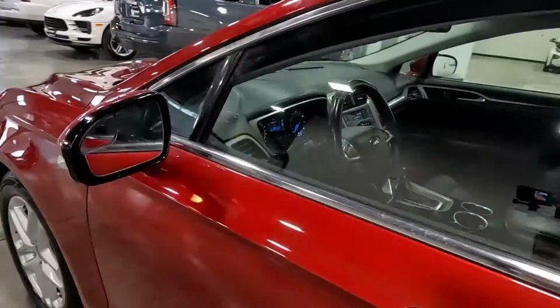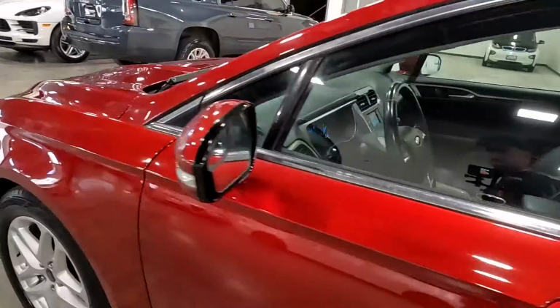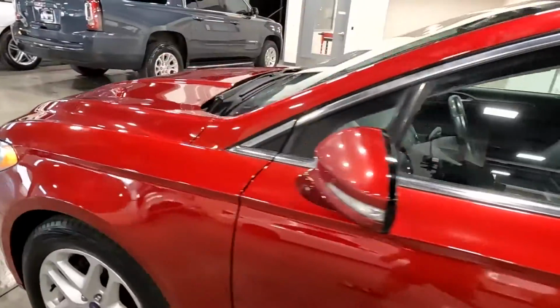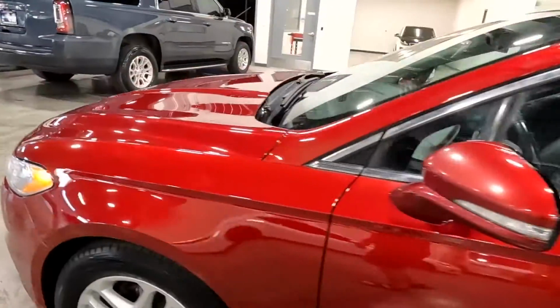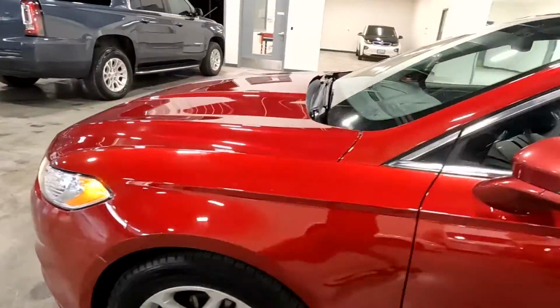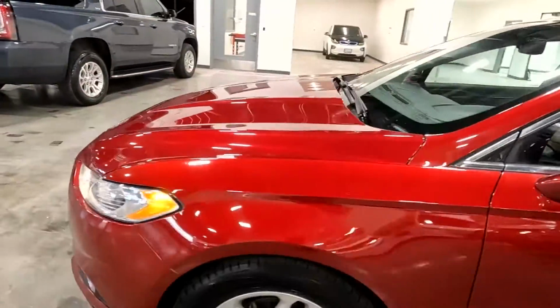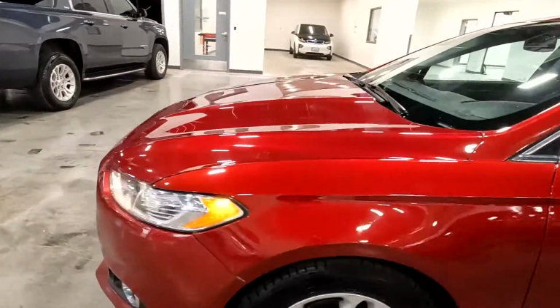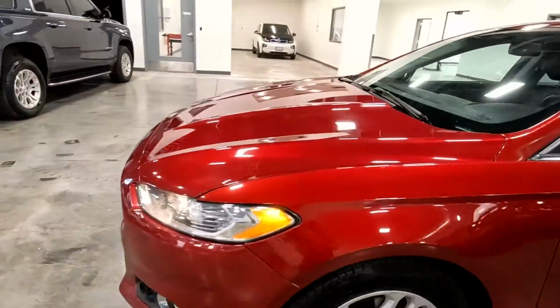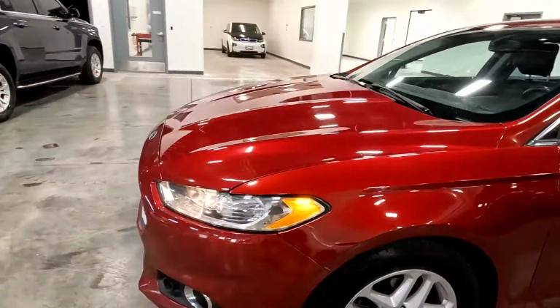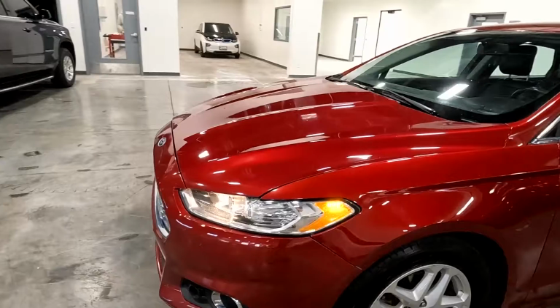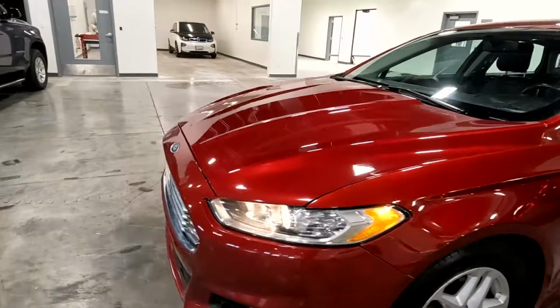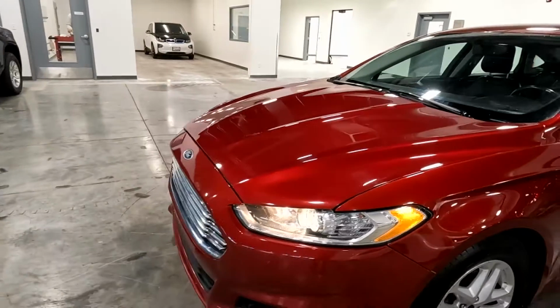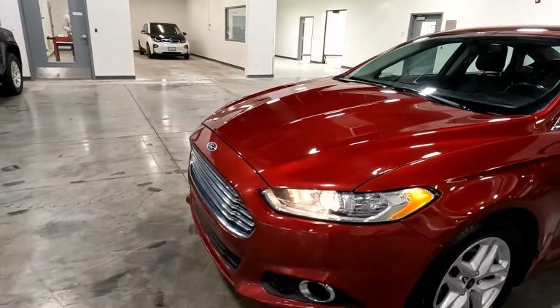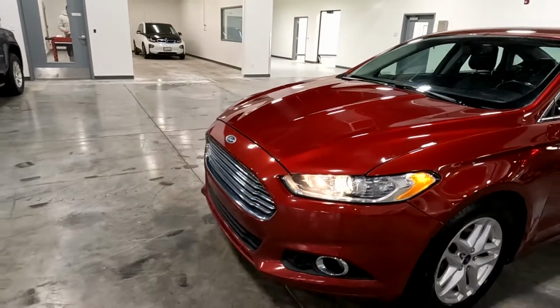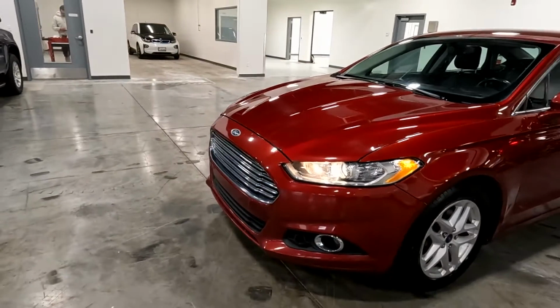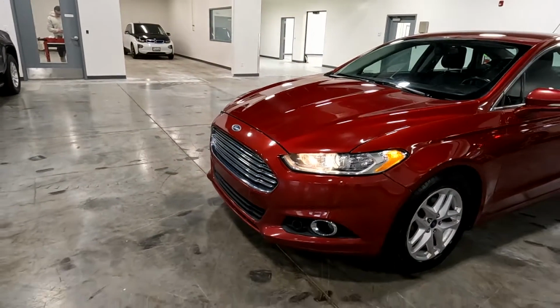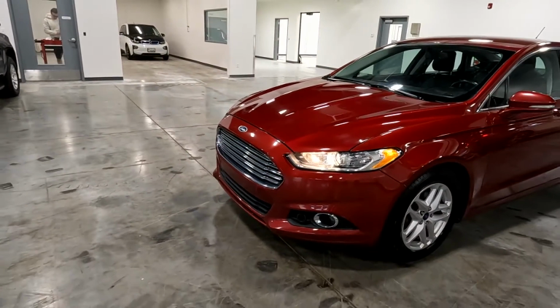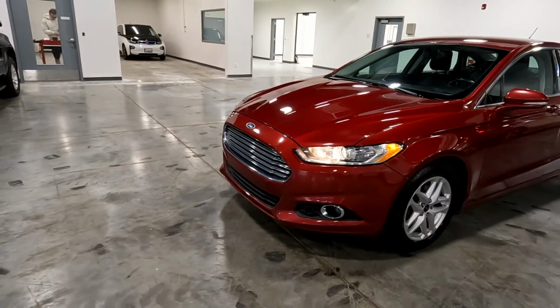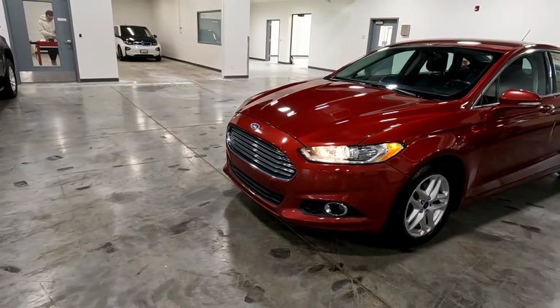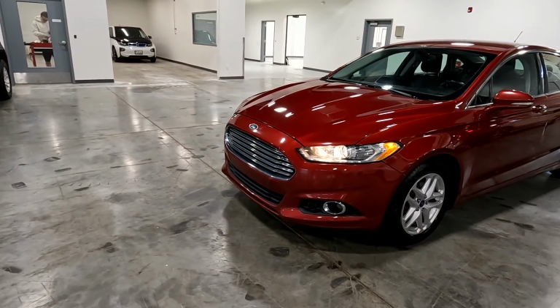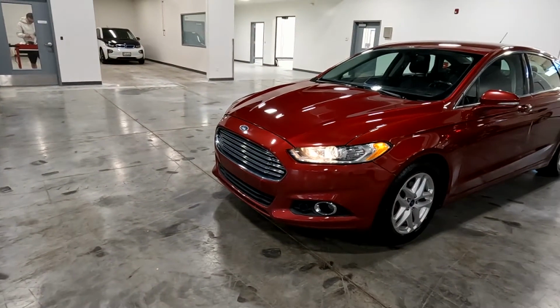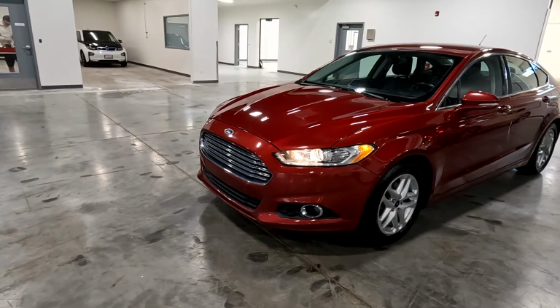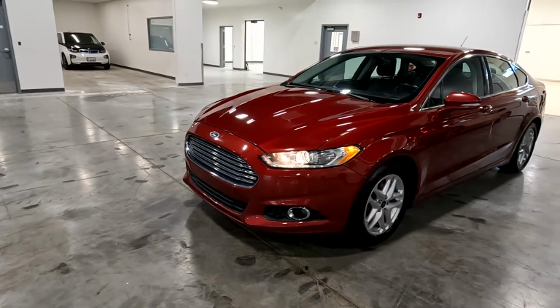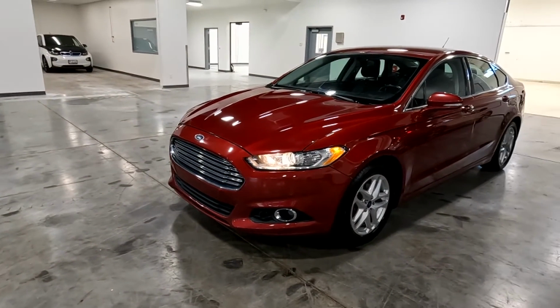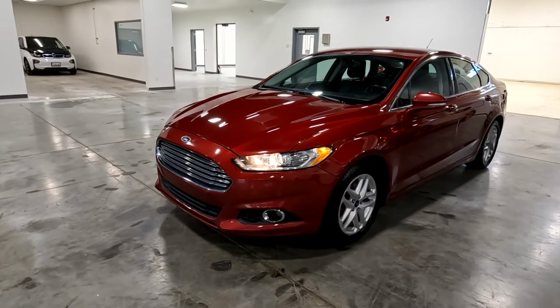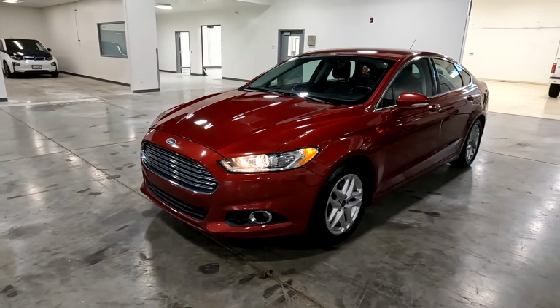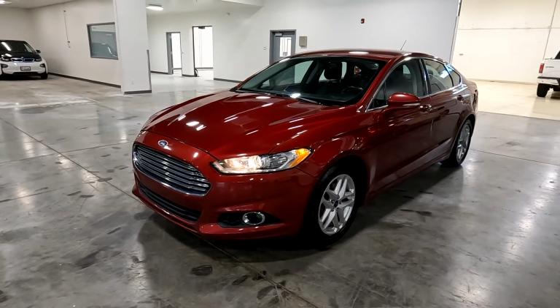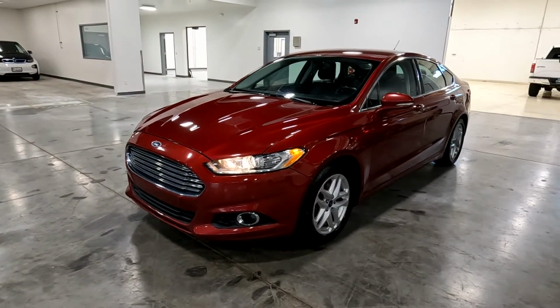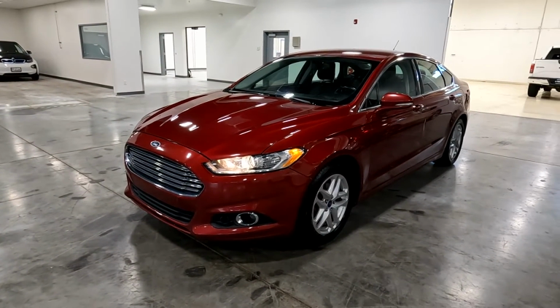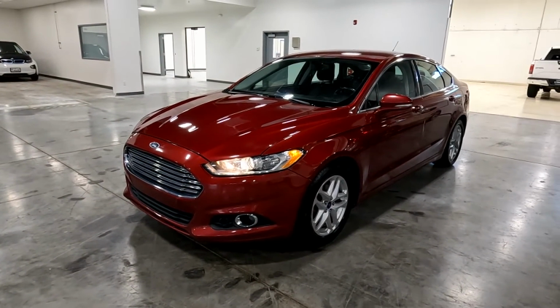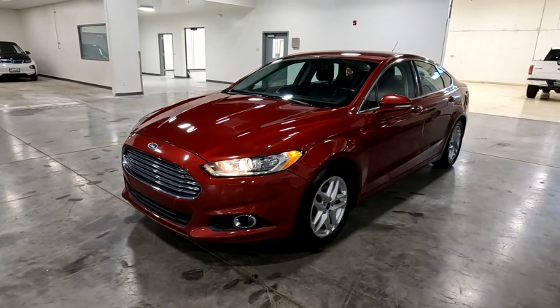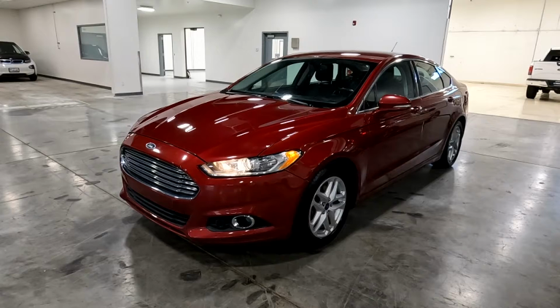As I mentioned, this particular vehicle does have a clean title. For more inventory, visit us at tjchatlinauto.com.